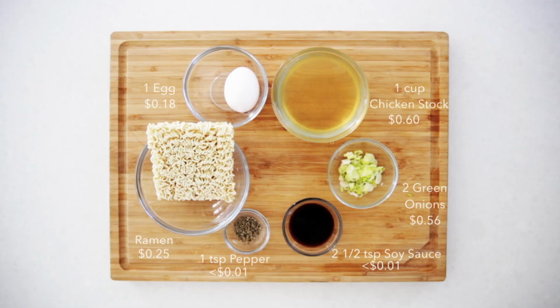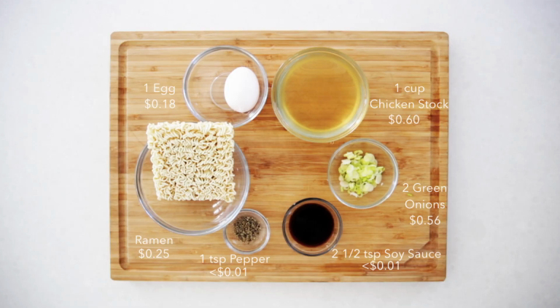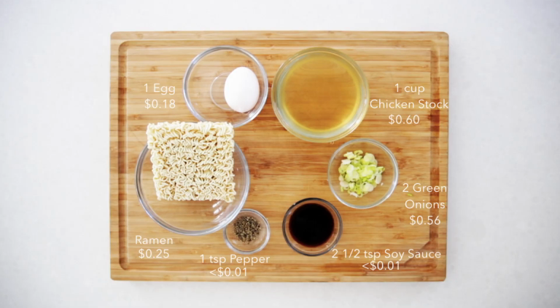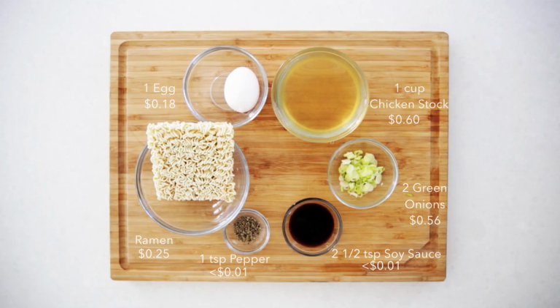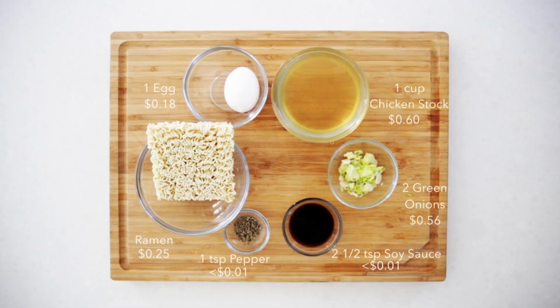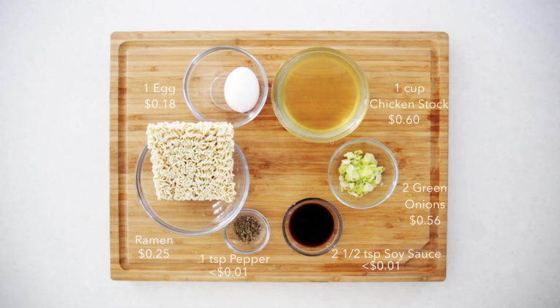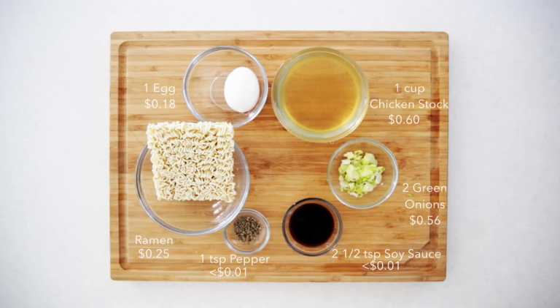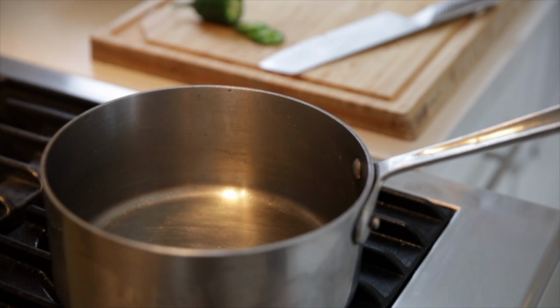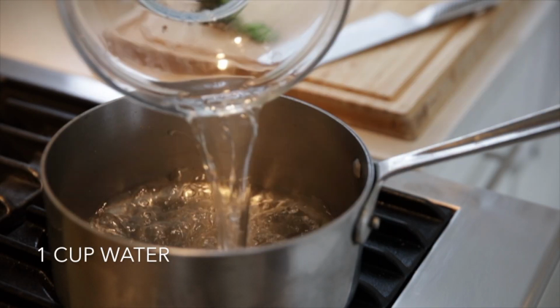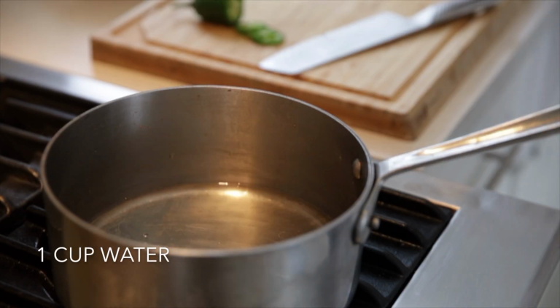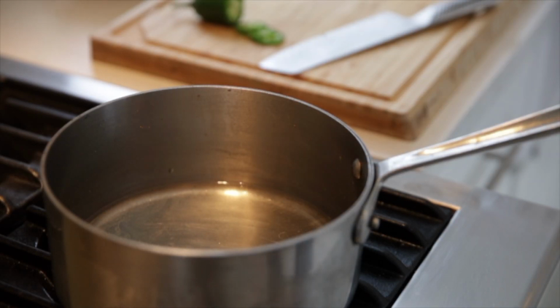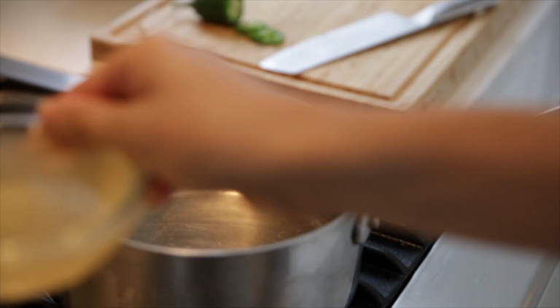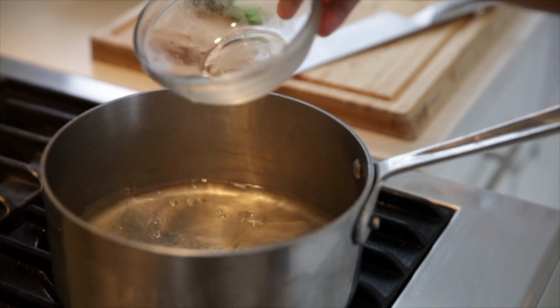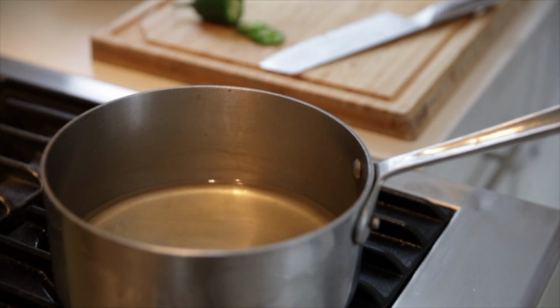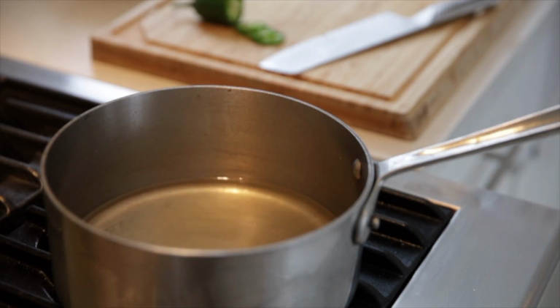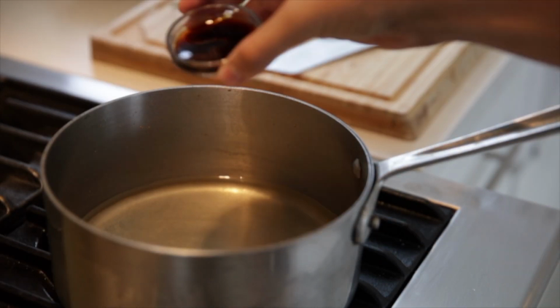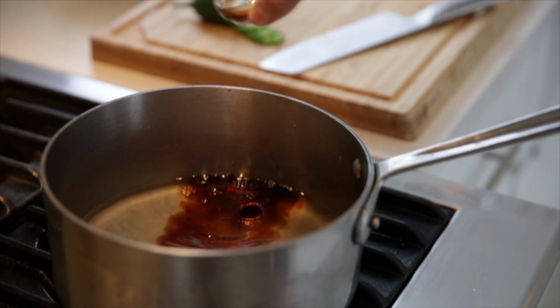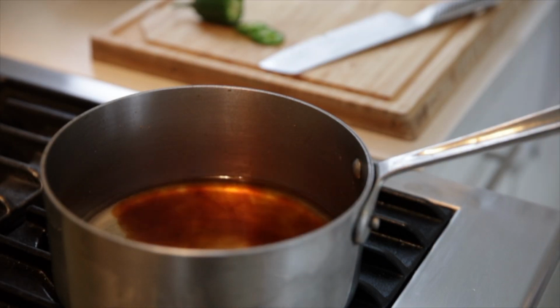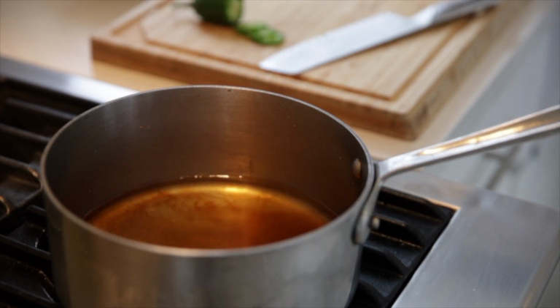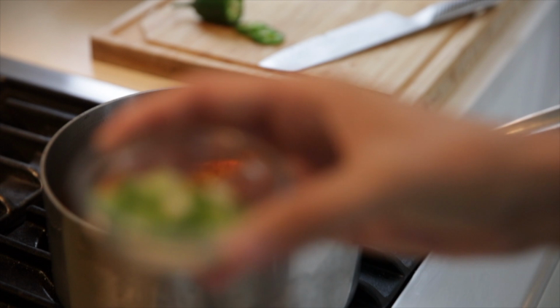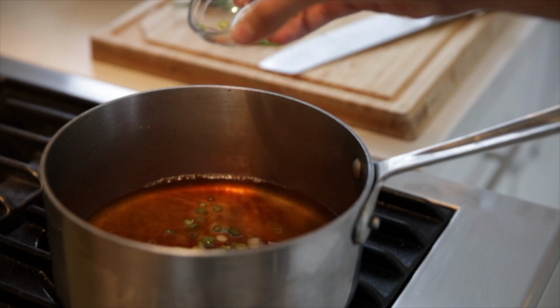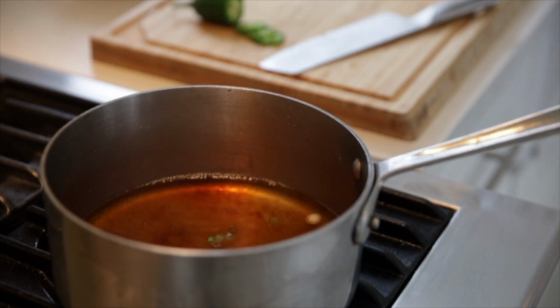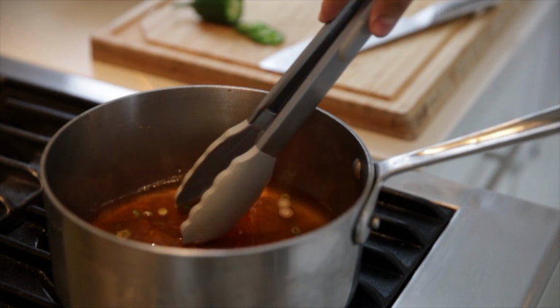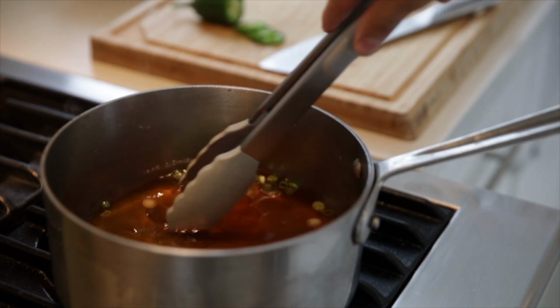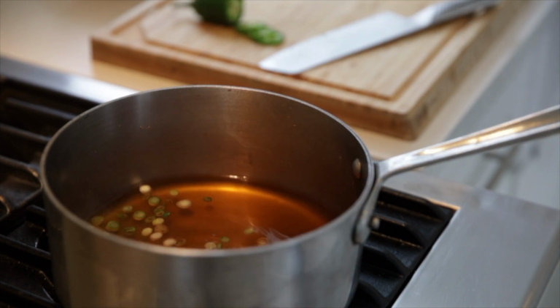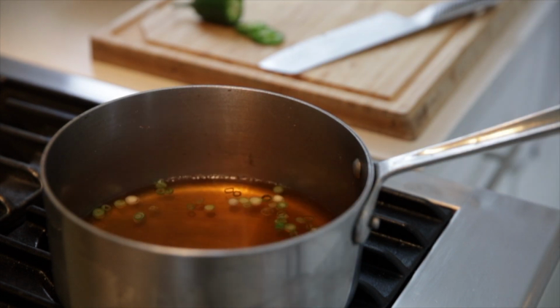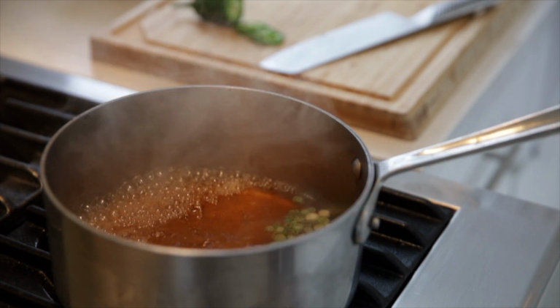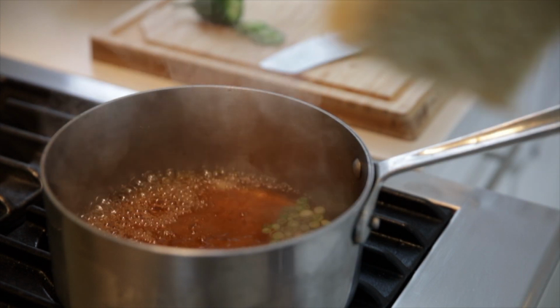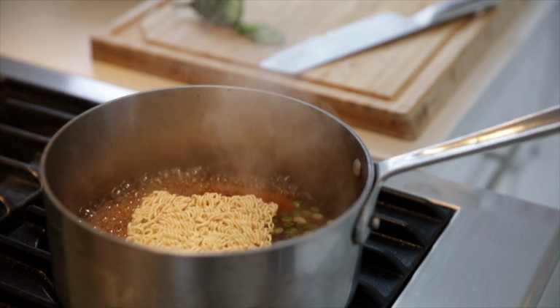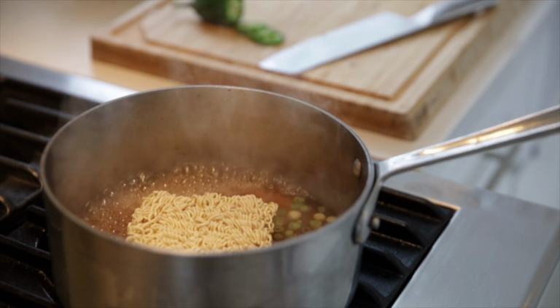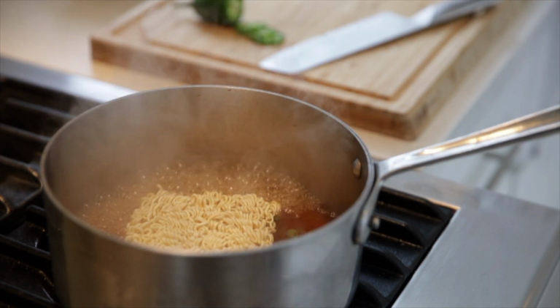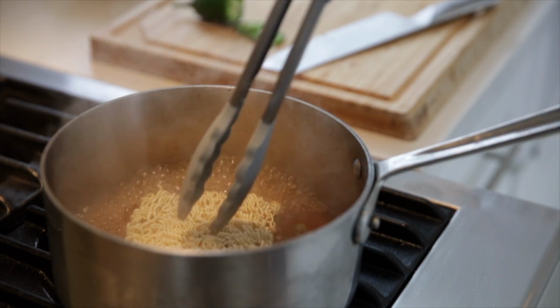For these next three ramens, we're going to replace one cup of water and the flavor packet with either one cup of chicken, beef, or seafood stock. This is going to add a lot of flavor while still keeping the recipe super simple.